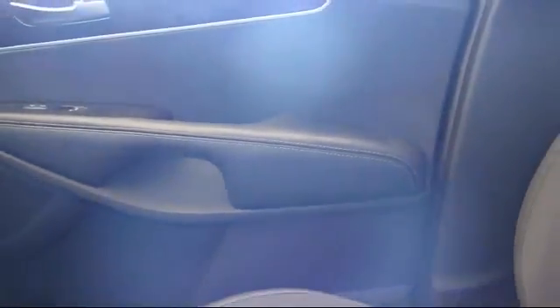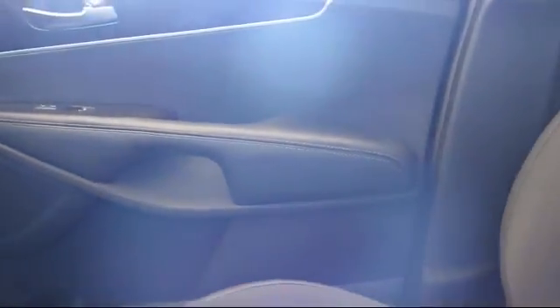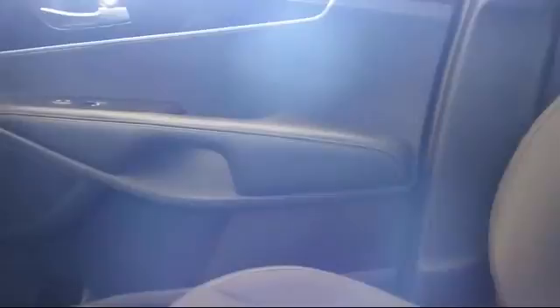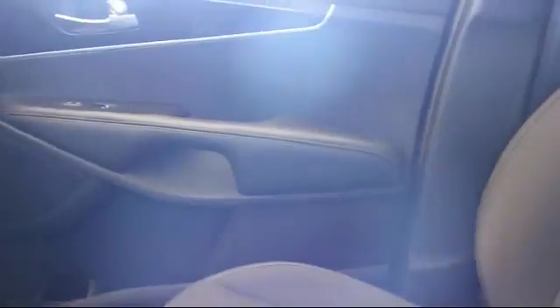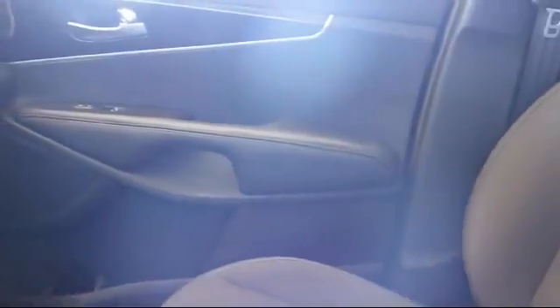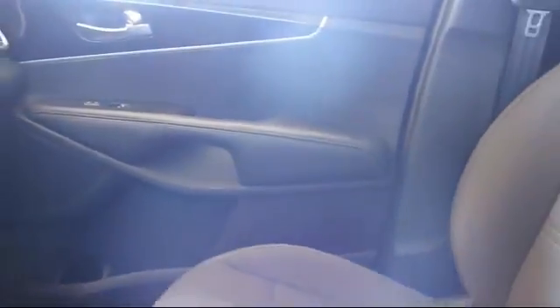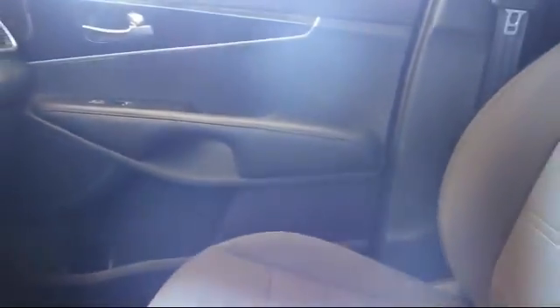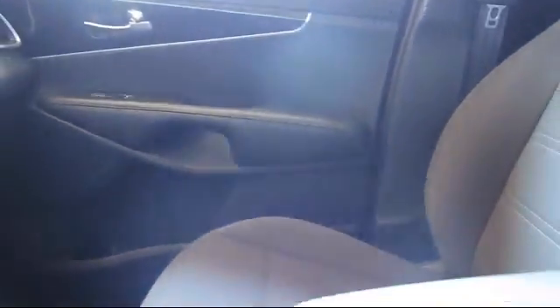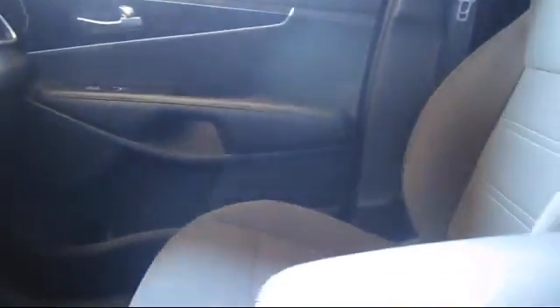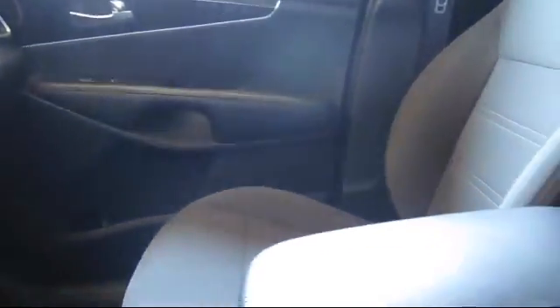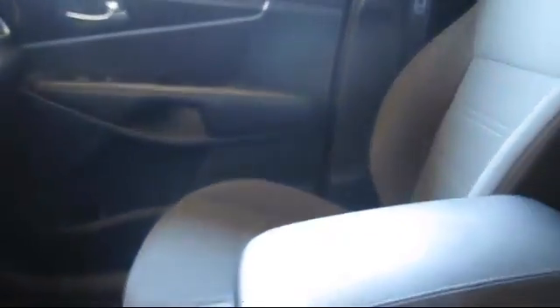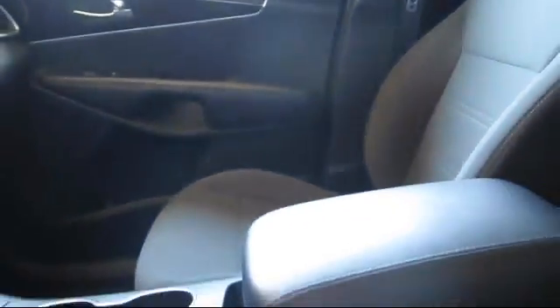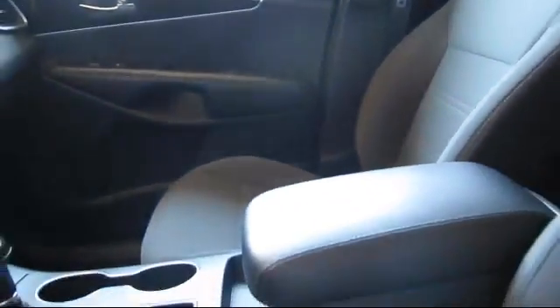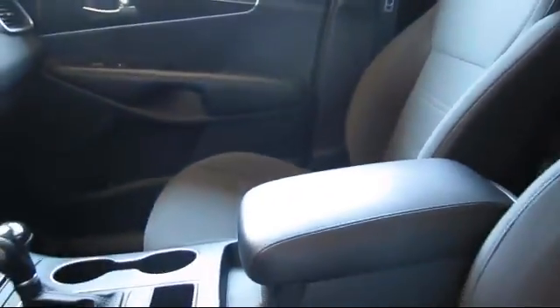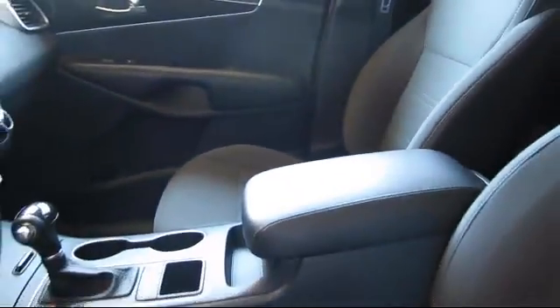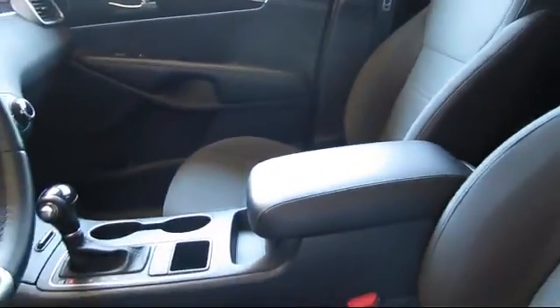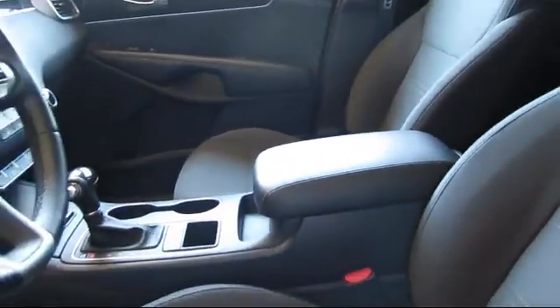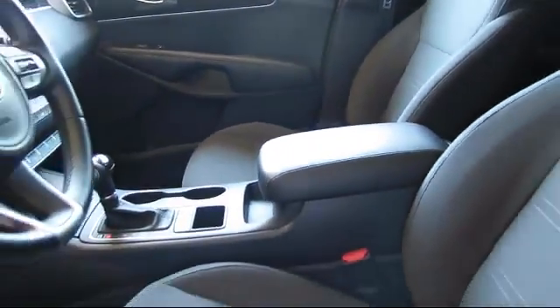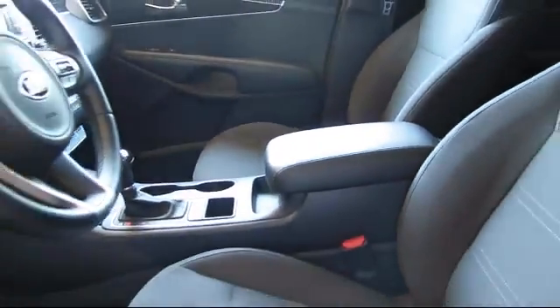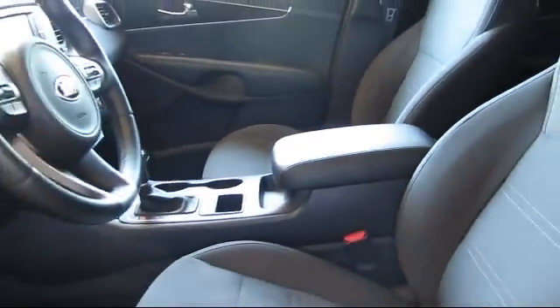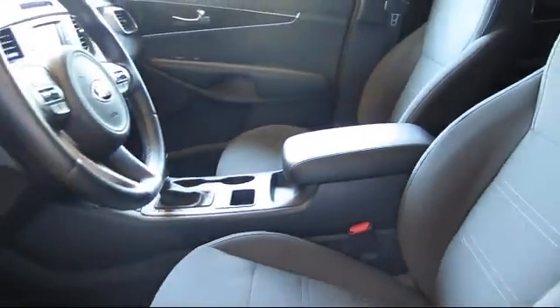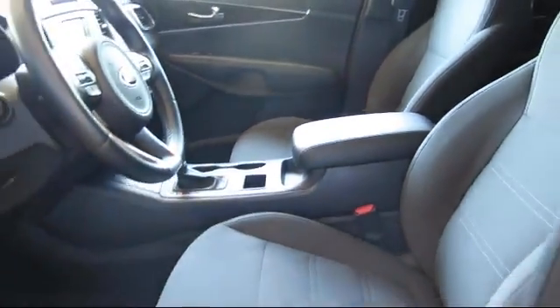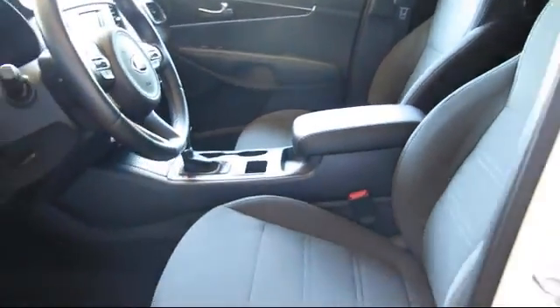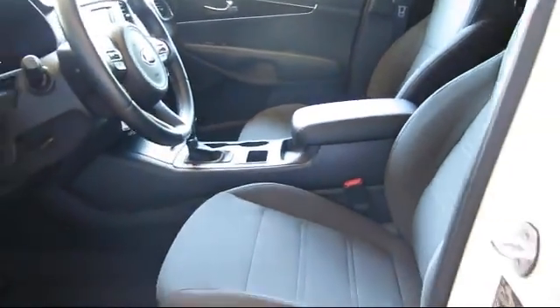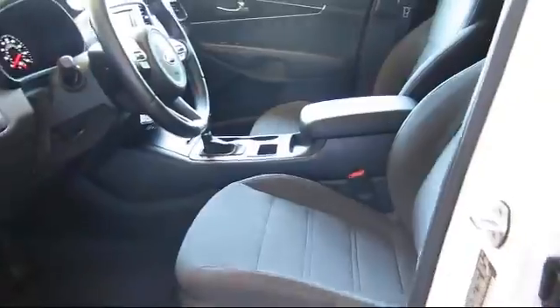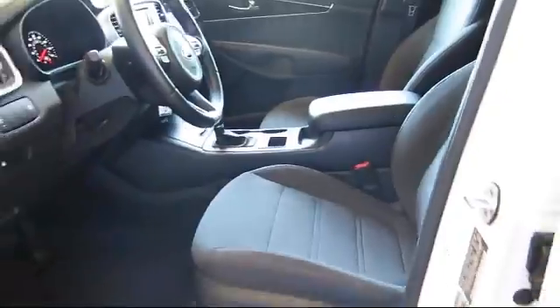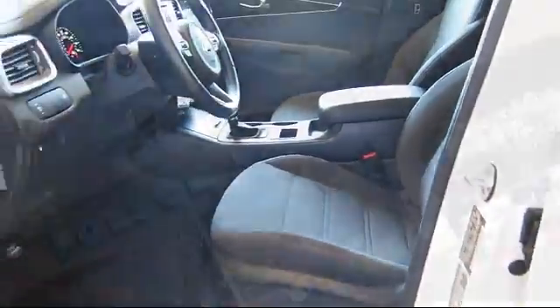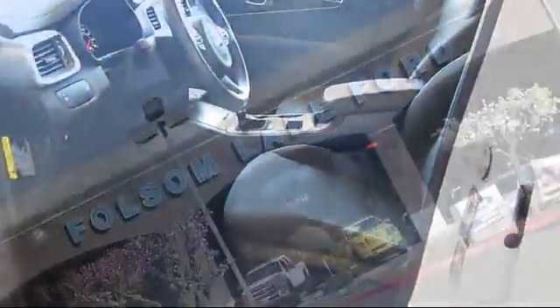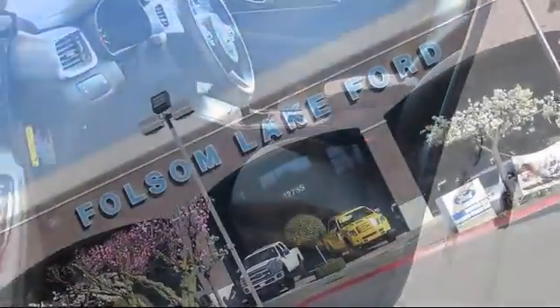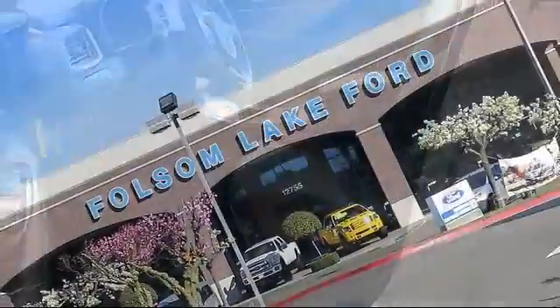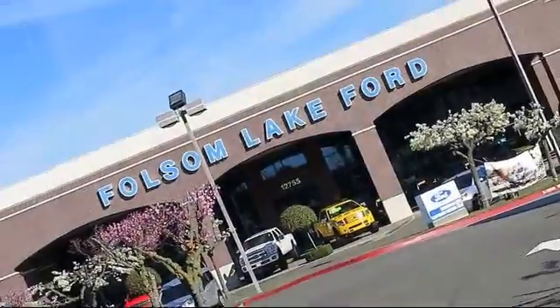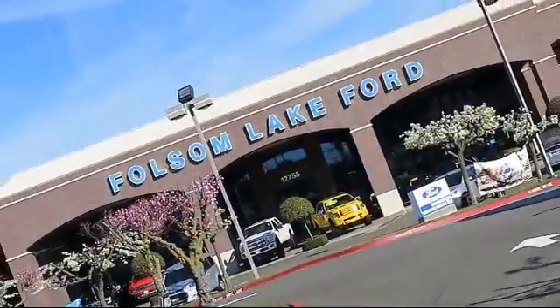Come in today and let us show you what excellence in customer service looks like. We're located off Highway 50 at Folsom Boulevard, under the flag. We'll see you next week.